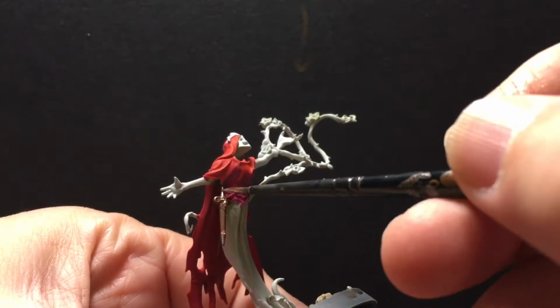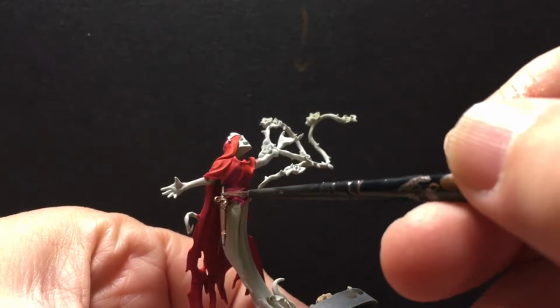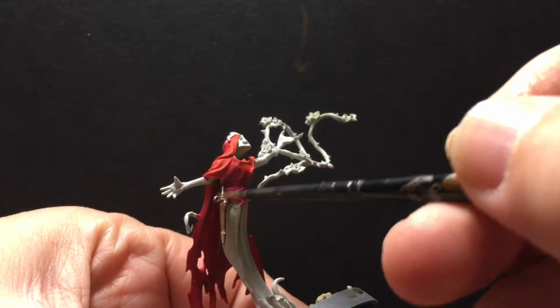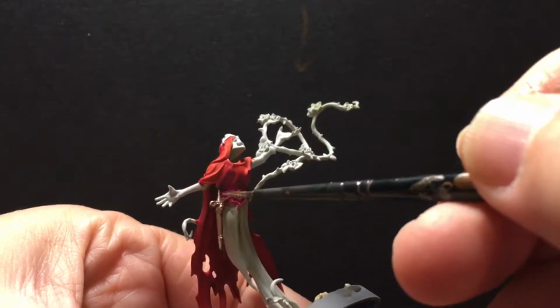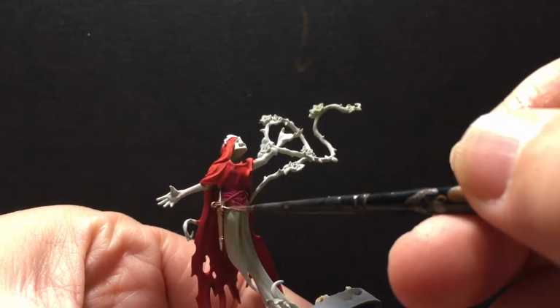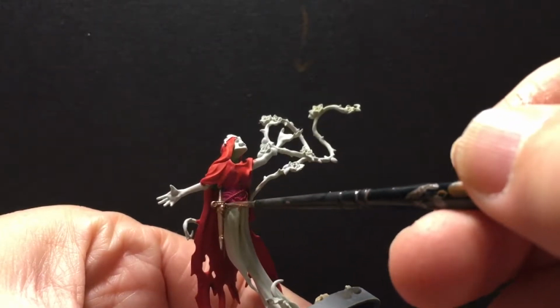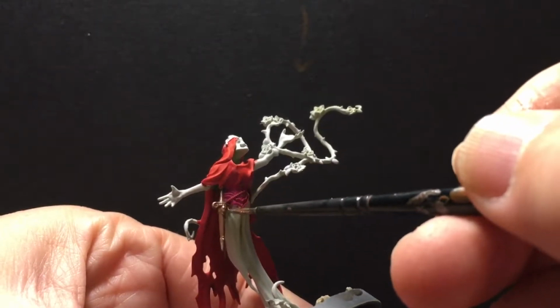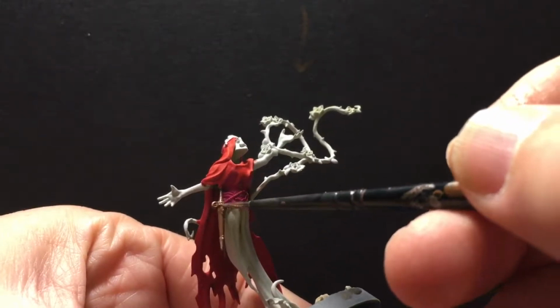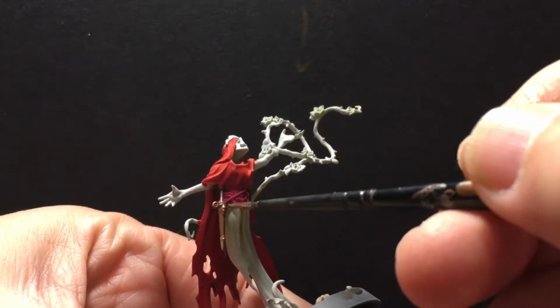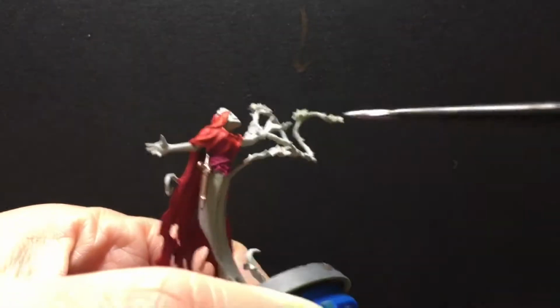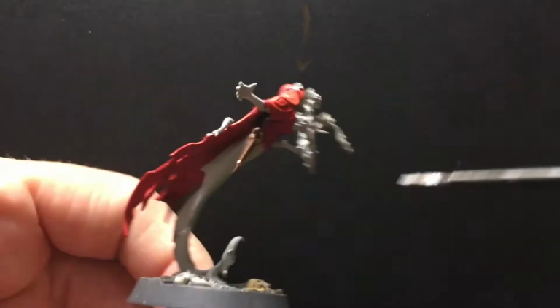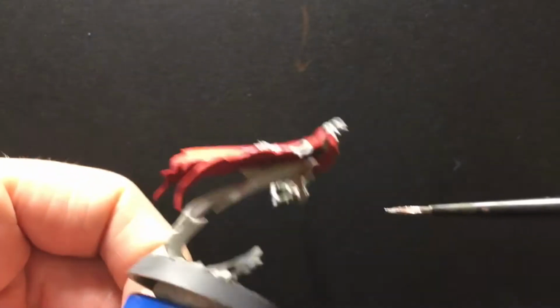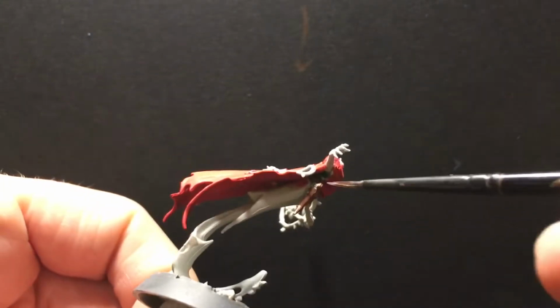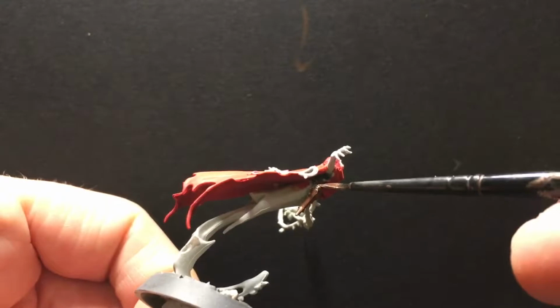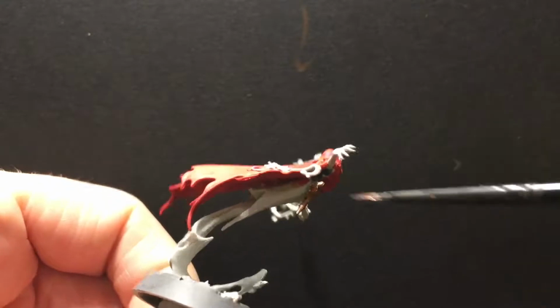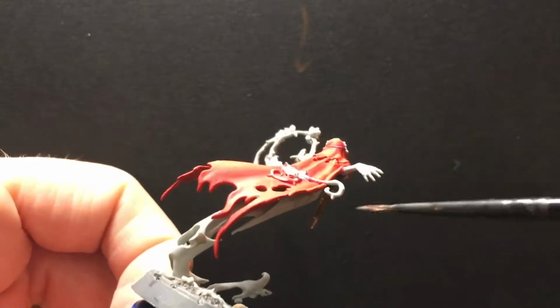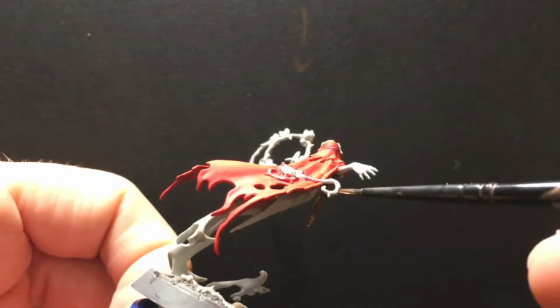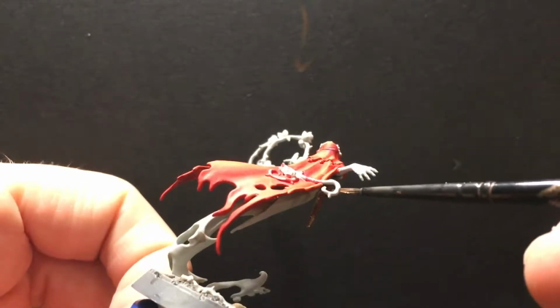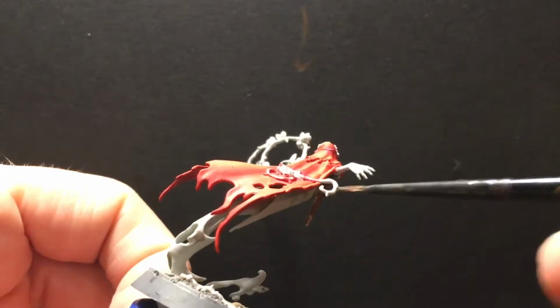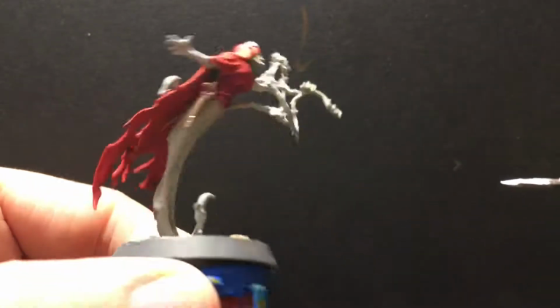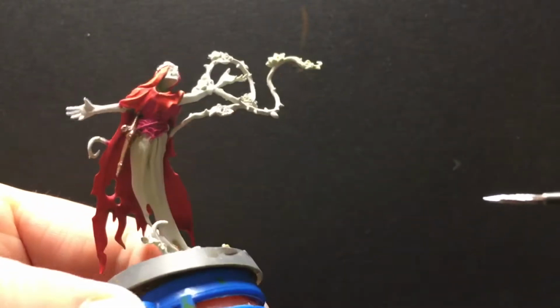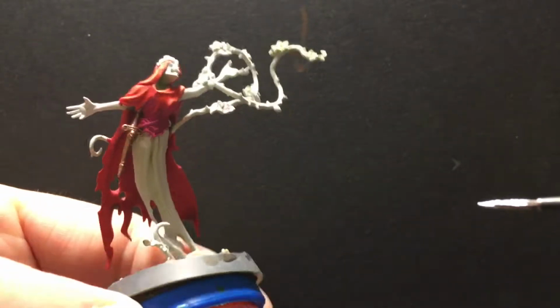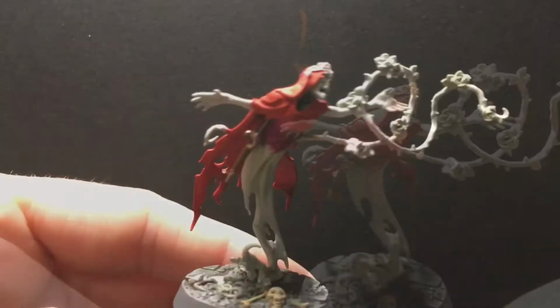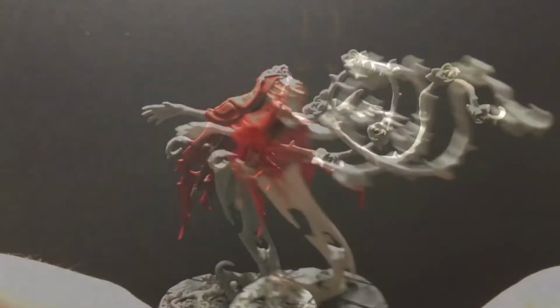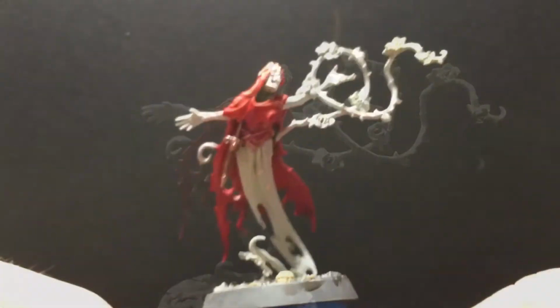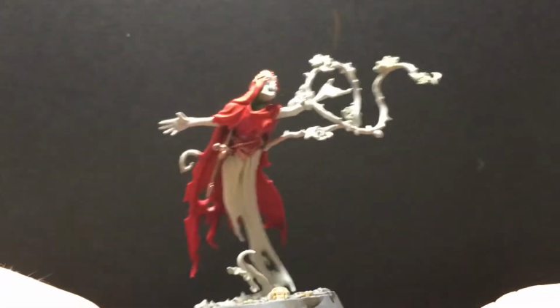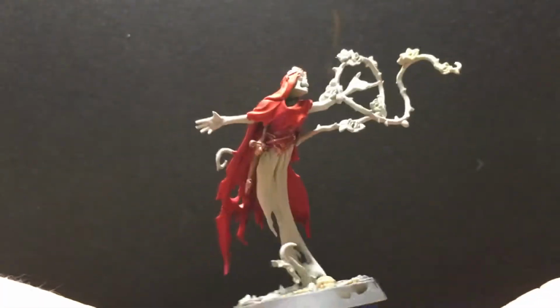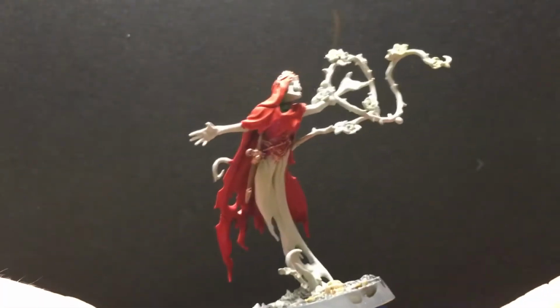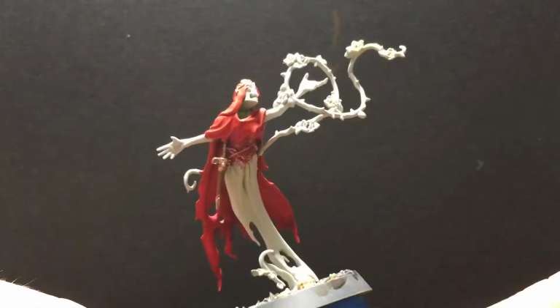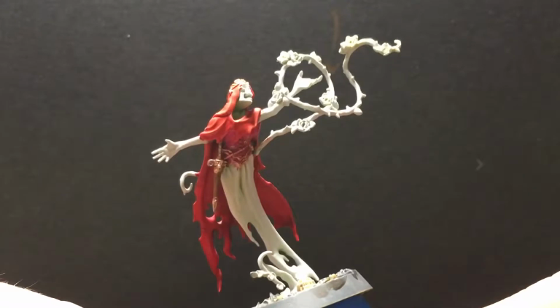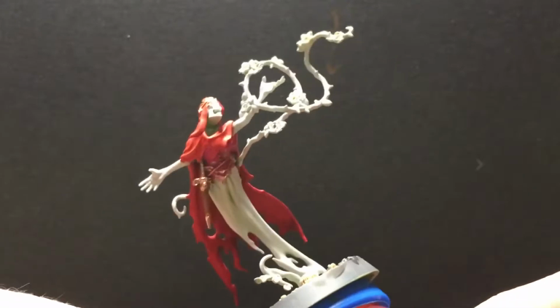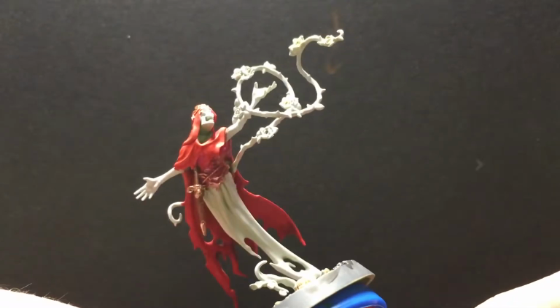There are some little baubles on the back of the cloak, and then I'm trying to get some of this — I don't know, whatever this clothing thing she is wearing — get some of that to be copper as well. There we go.